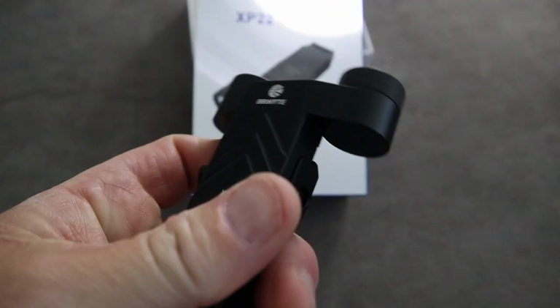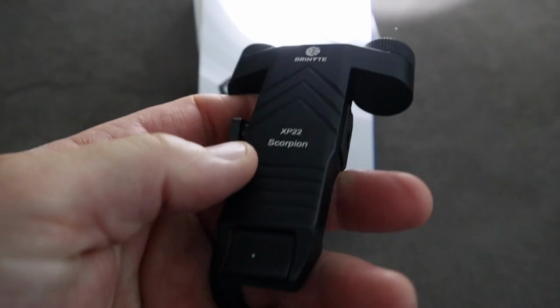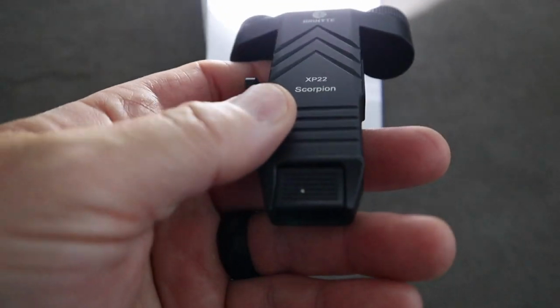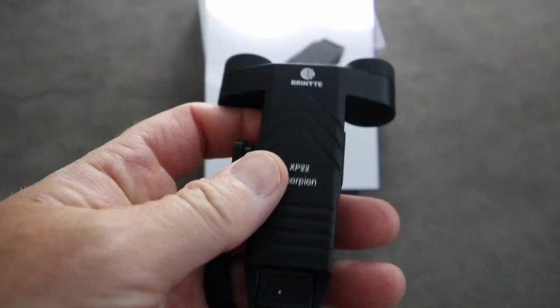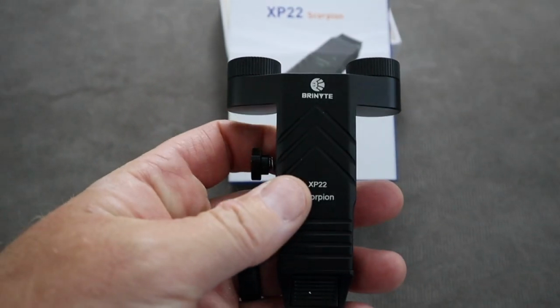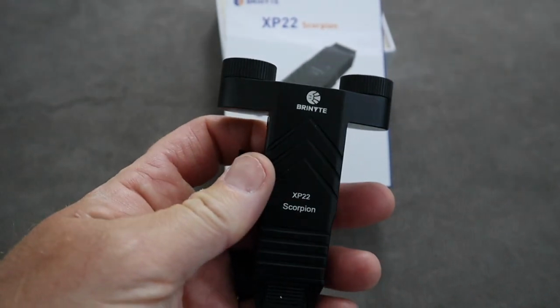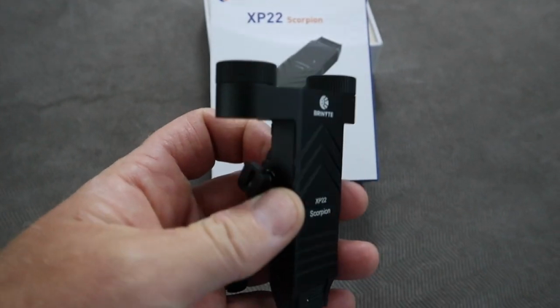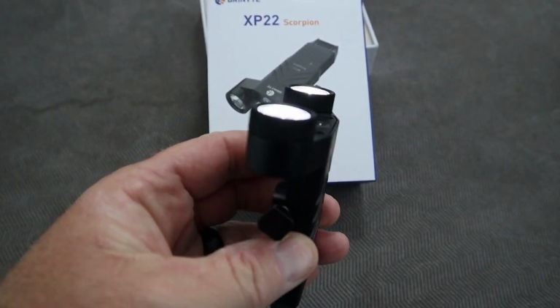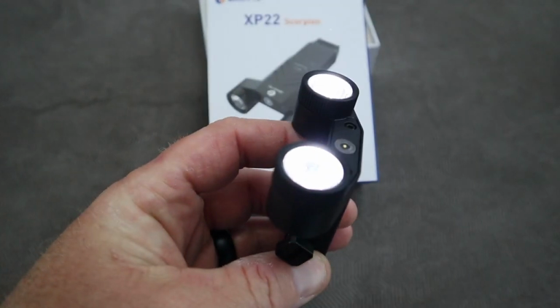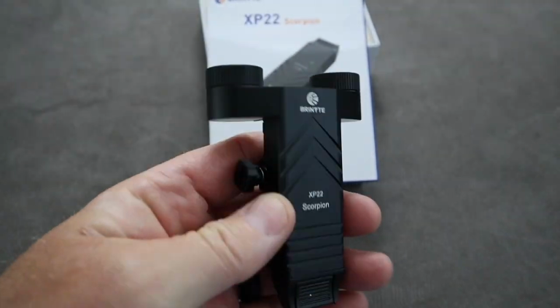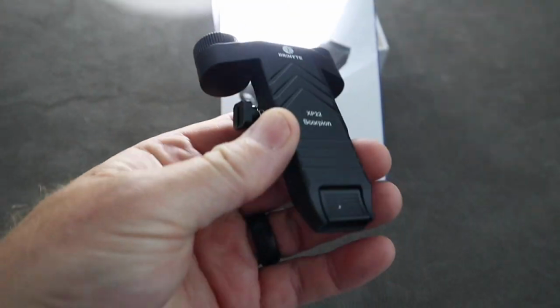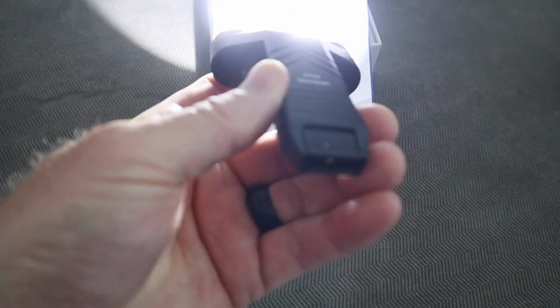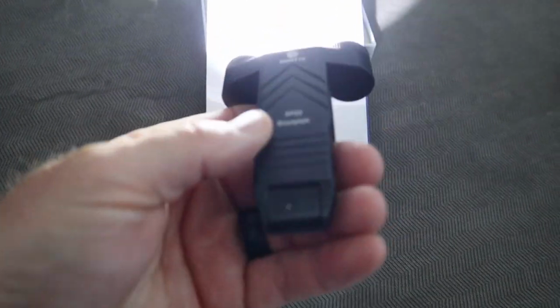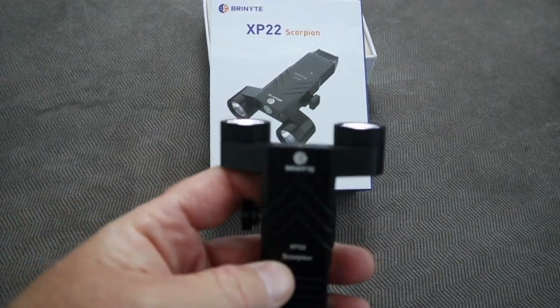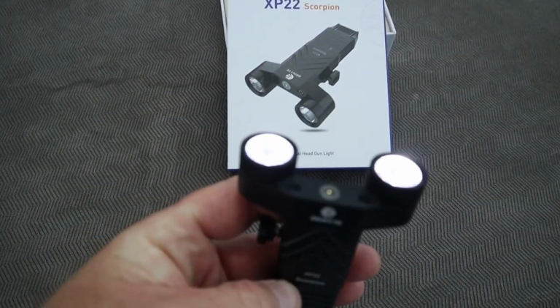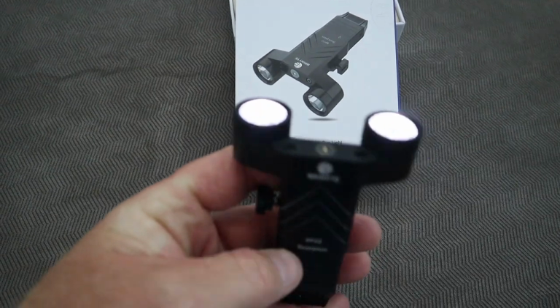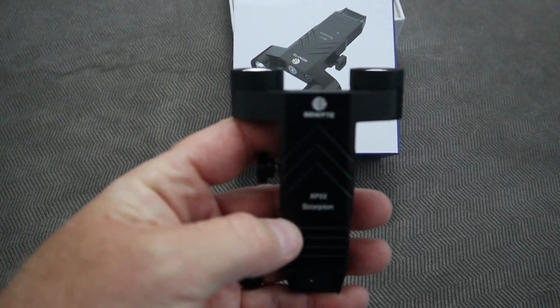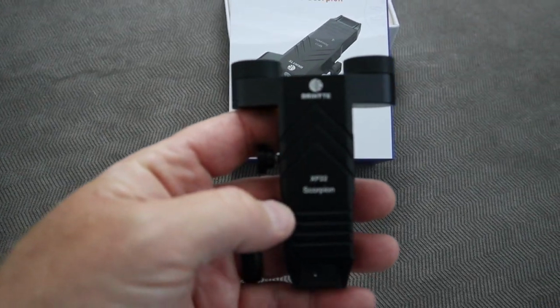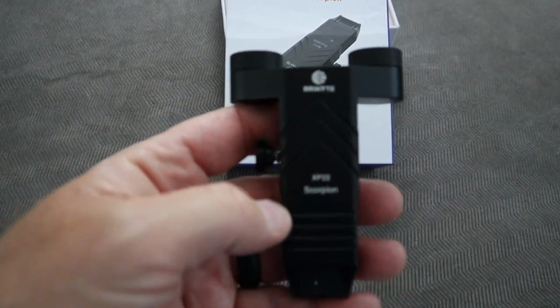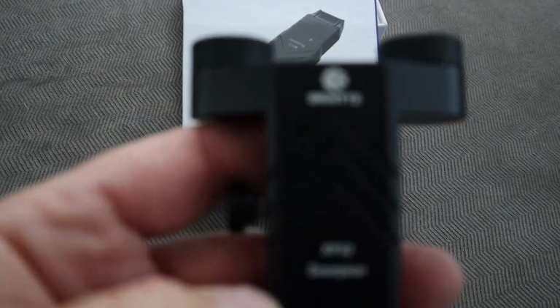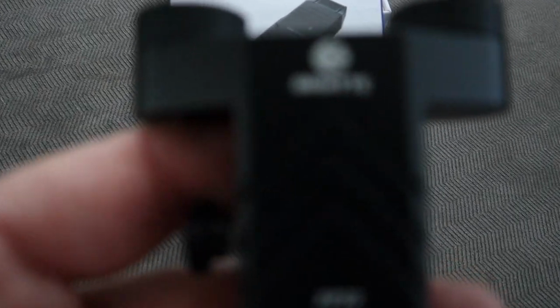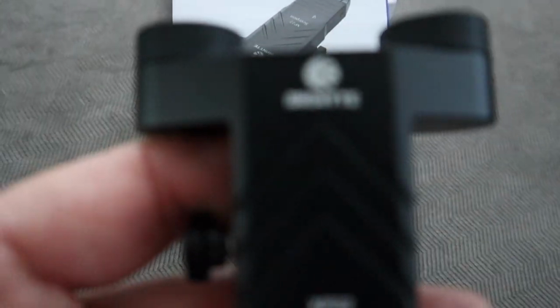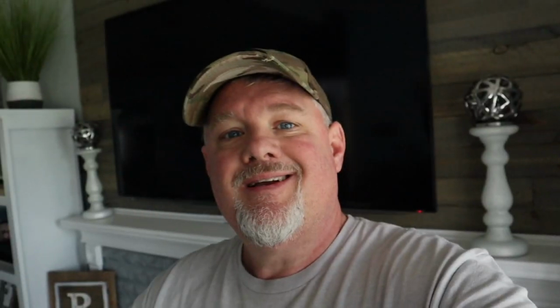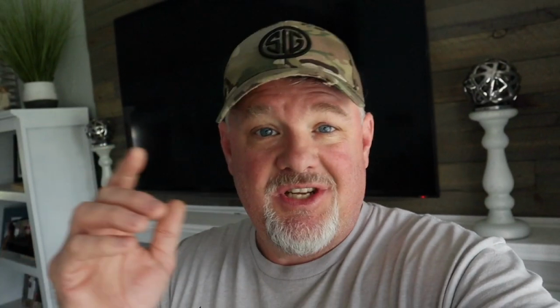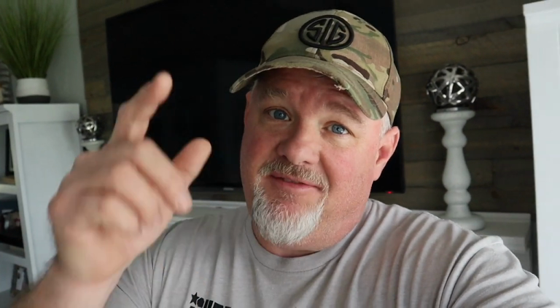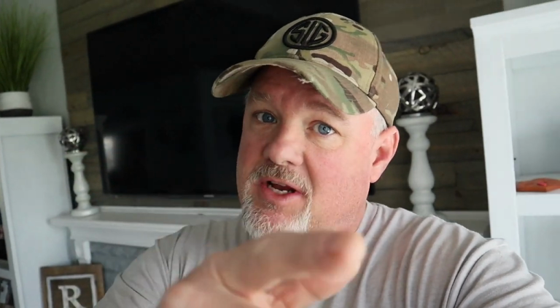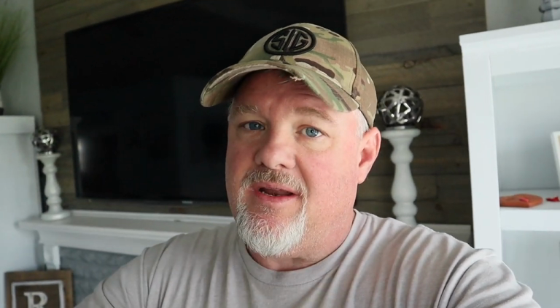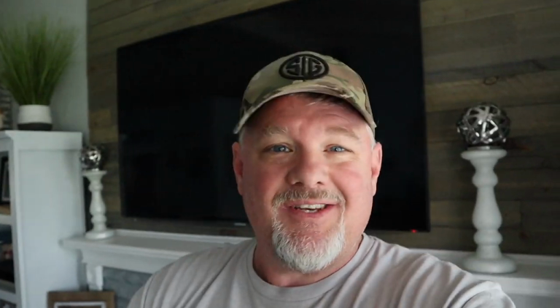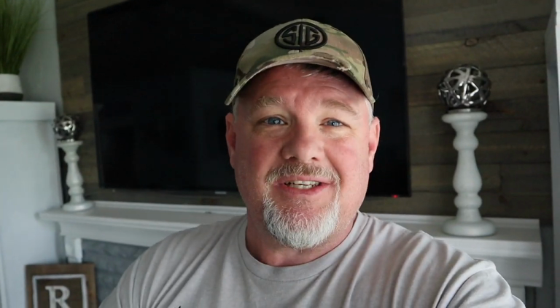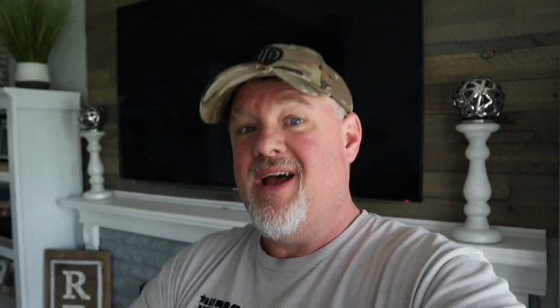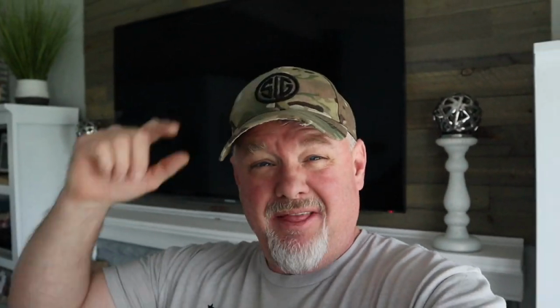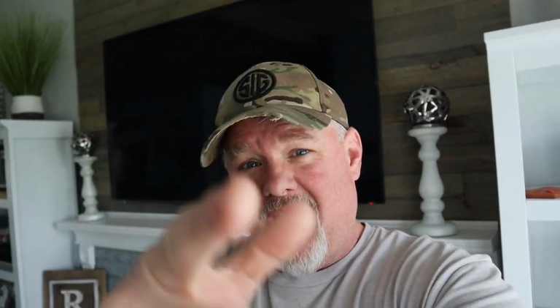I think this thing is sleek. I think it is sweet. It looks like a scorpion — that is why they call it the Scorpion — and I think it will sting you. So I think we got a winner here, folks. Stay safe. Stay vigilant. And until next time, Todd the Gun Guy!